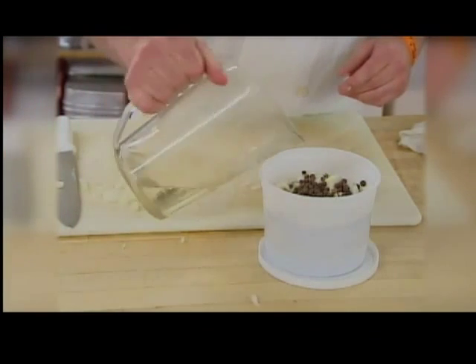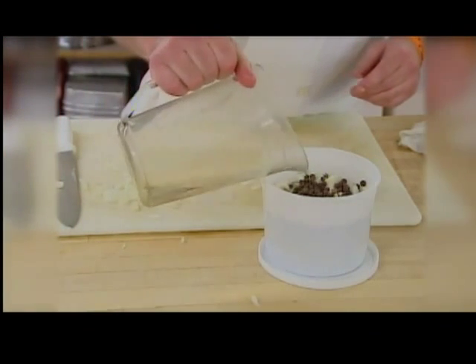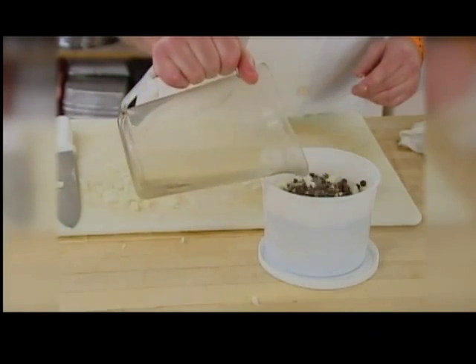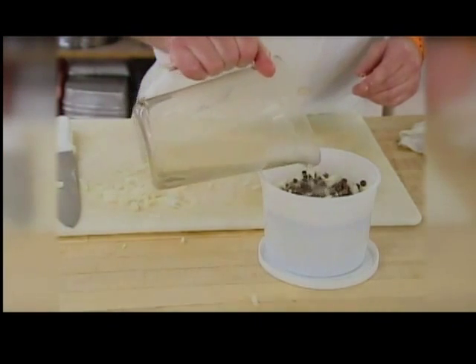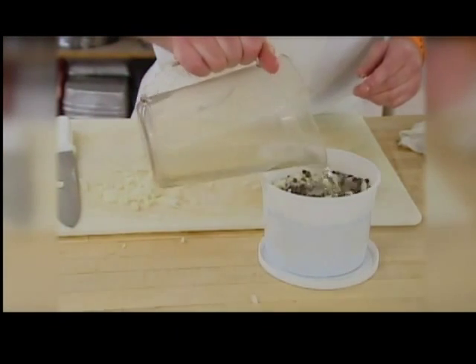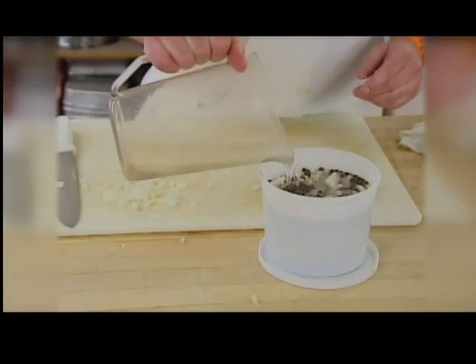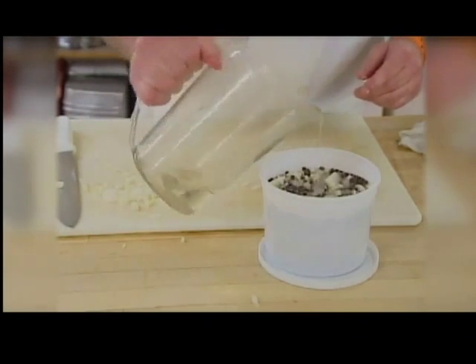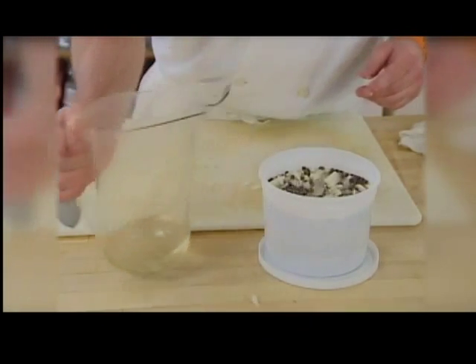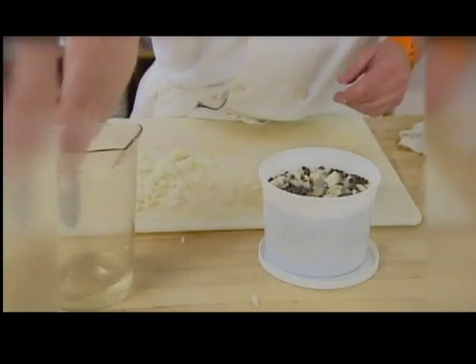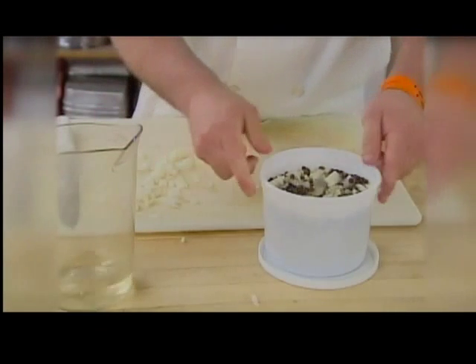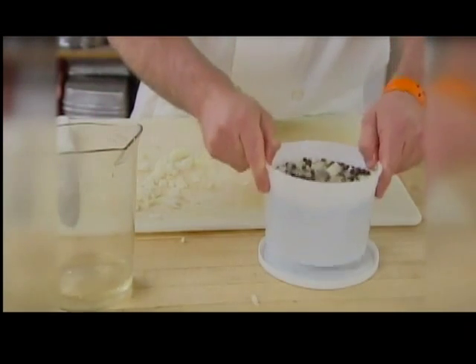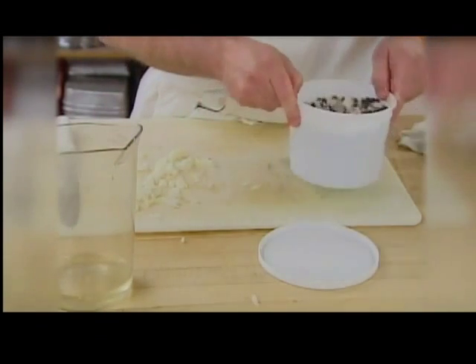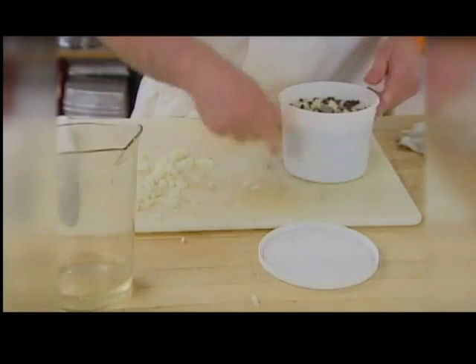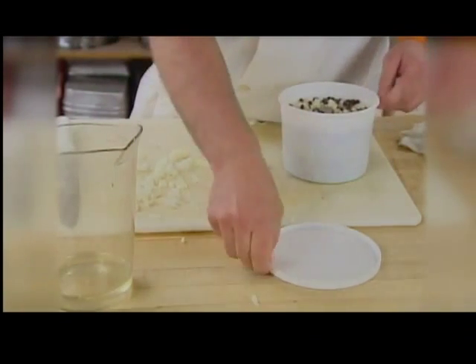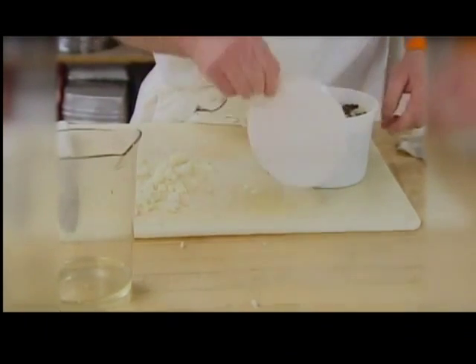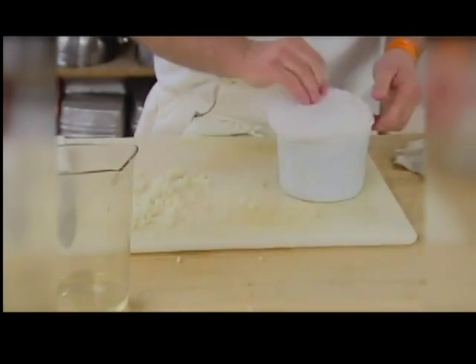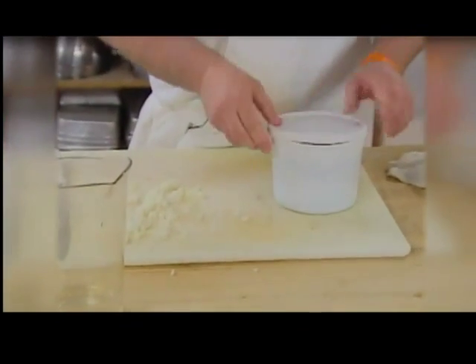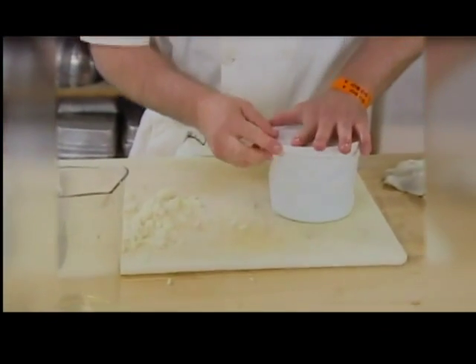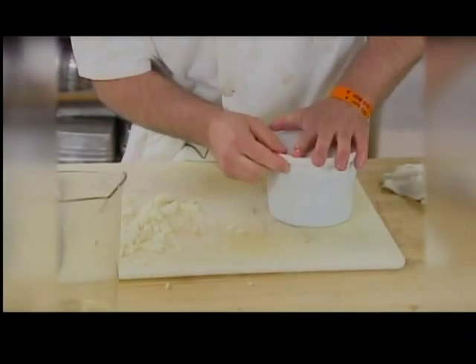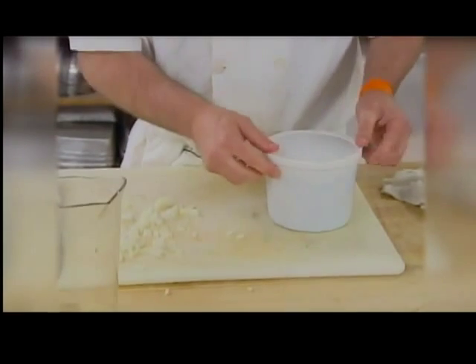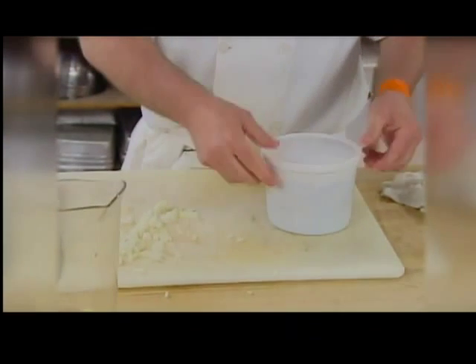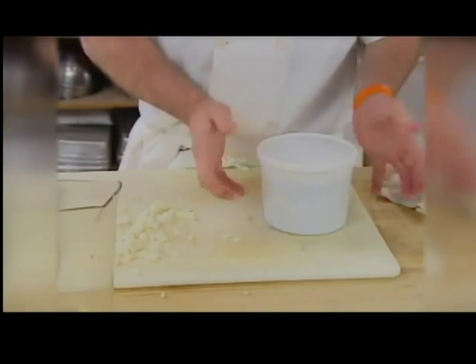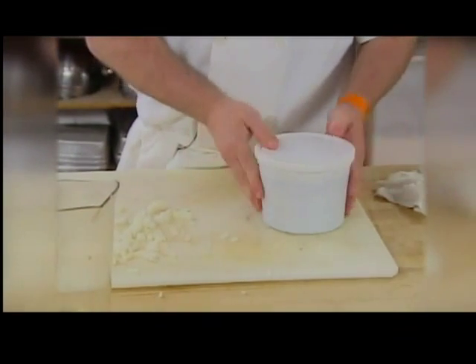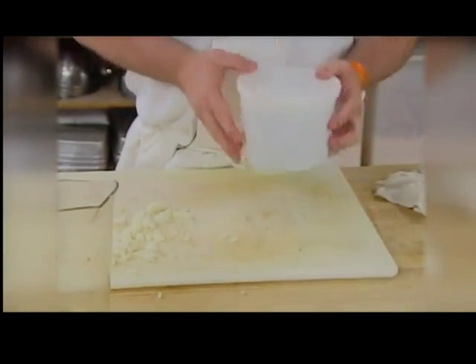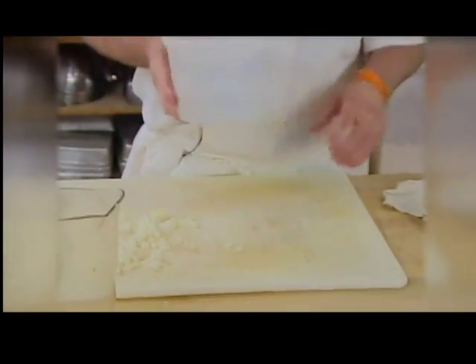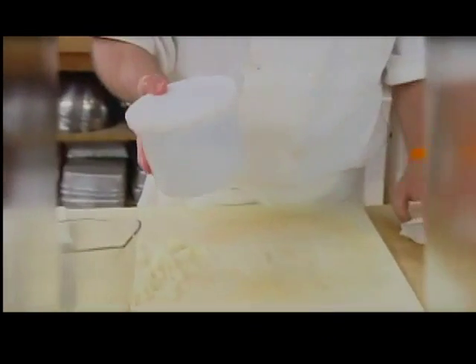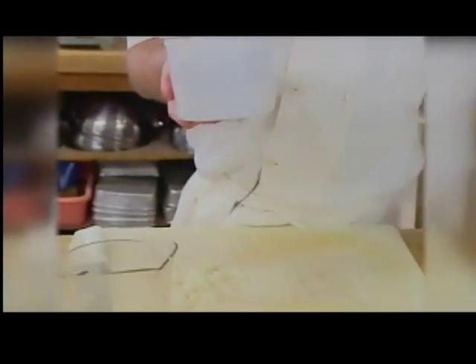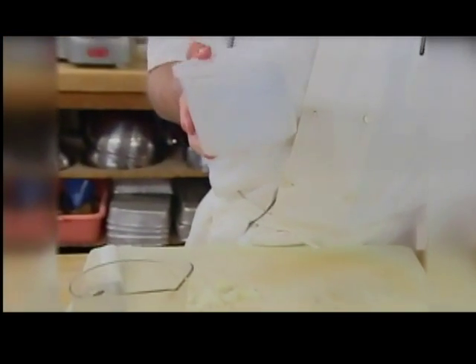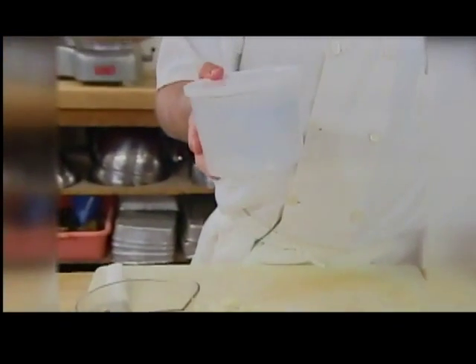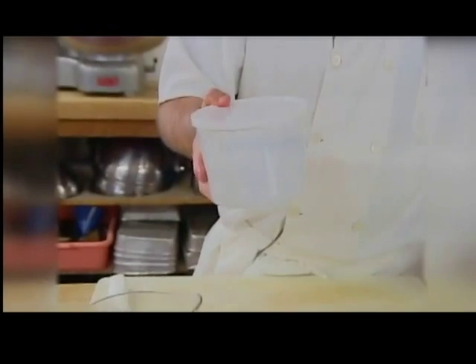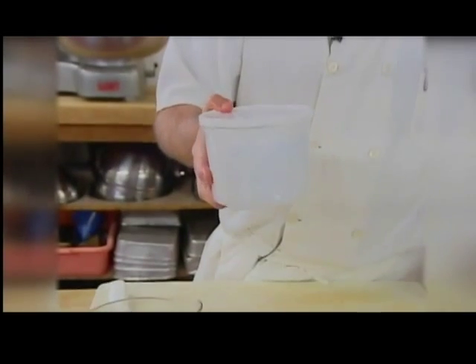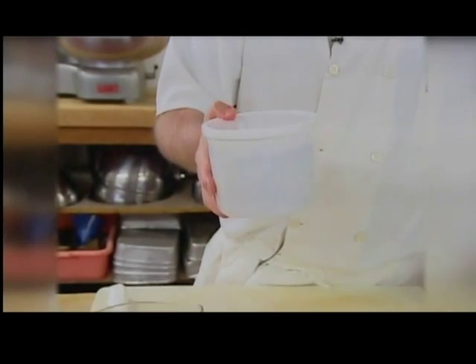Normally I do this in 50-gallon drums, so we're here late at night till 3 in the morning doing this. But I made a smaller batch for you viewers at home, and that's it. I'll put that in the refrigerator — about a month from now it'll be ready to go.